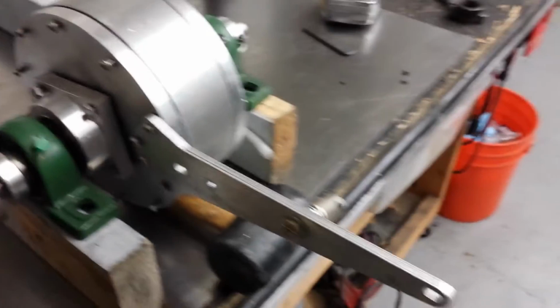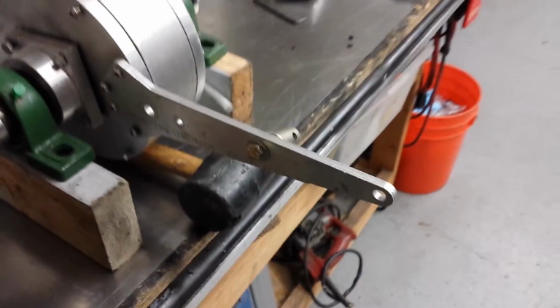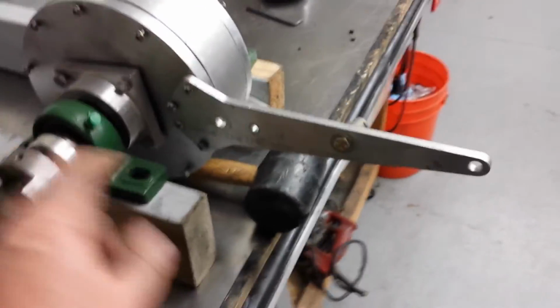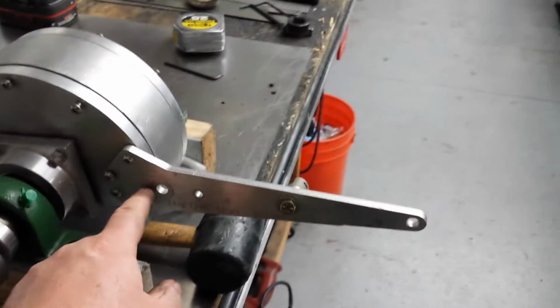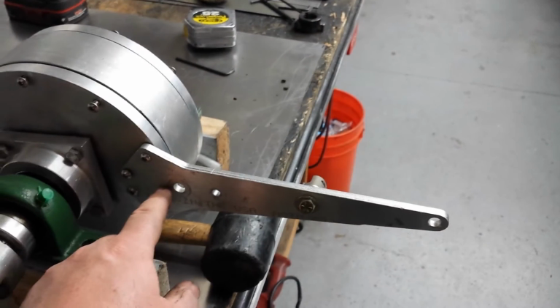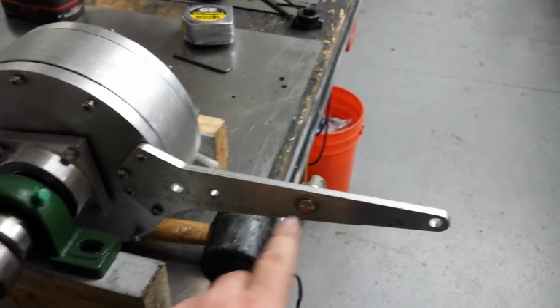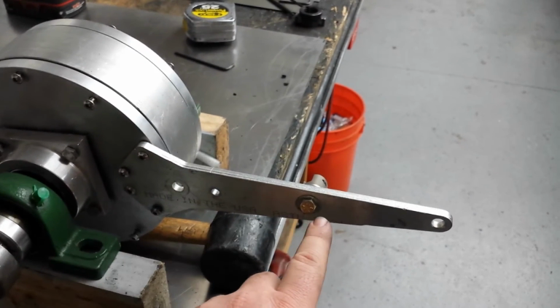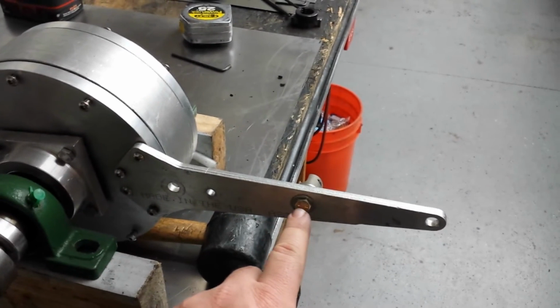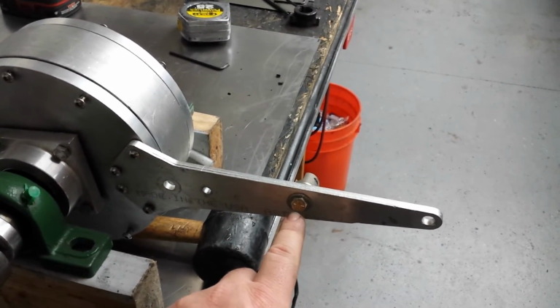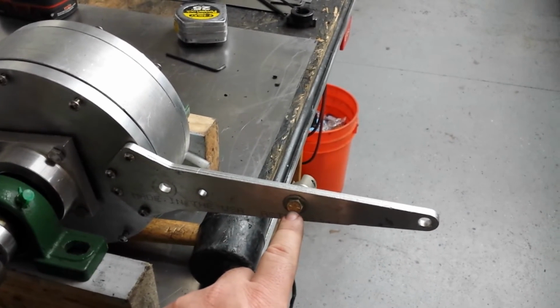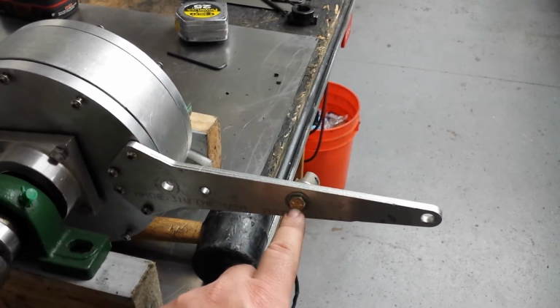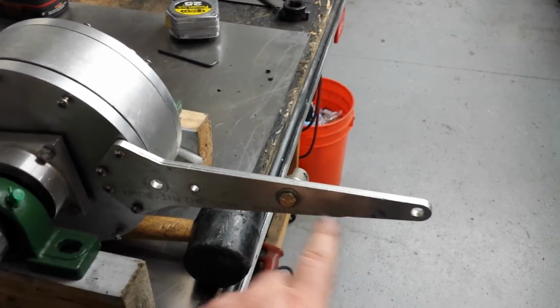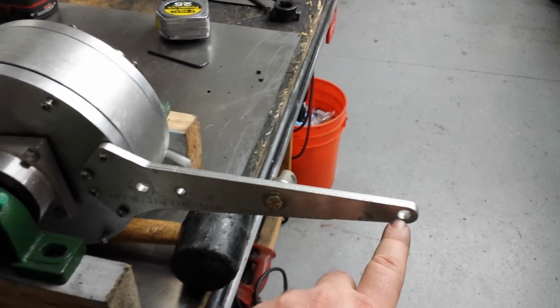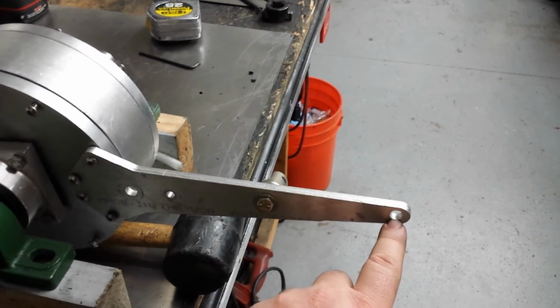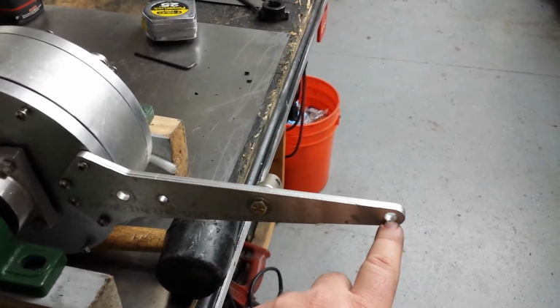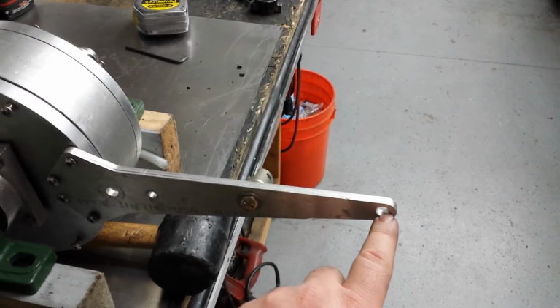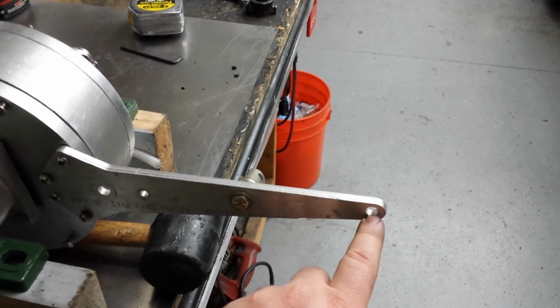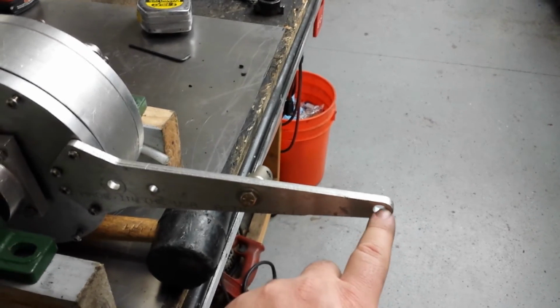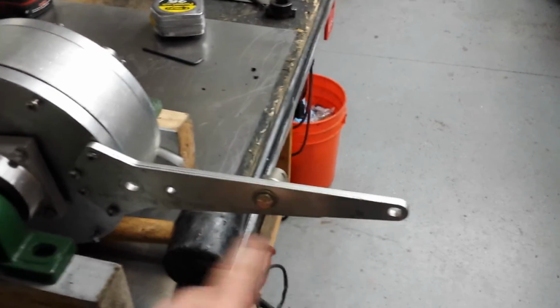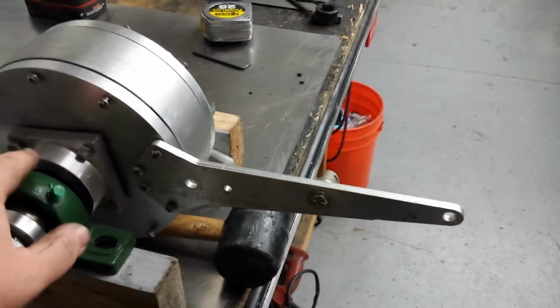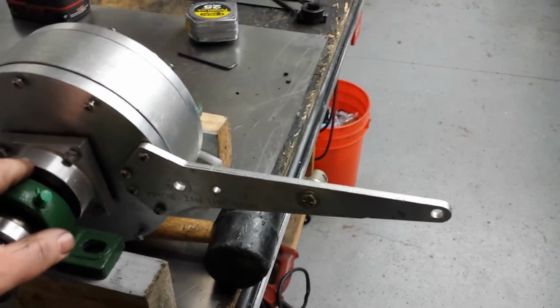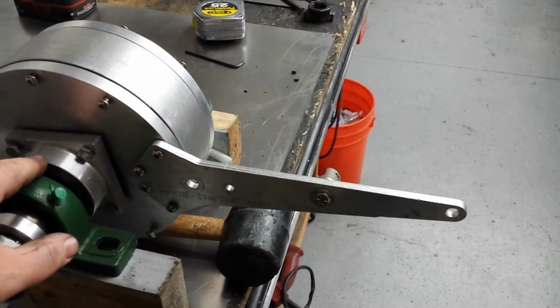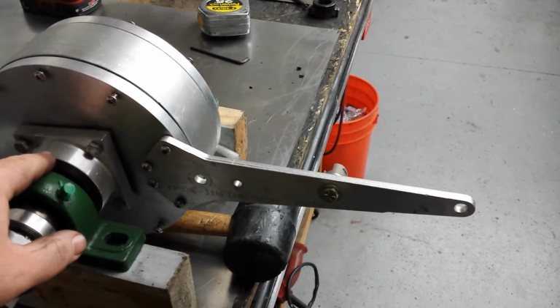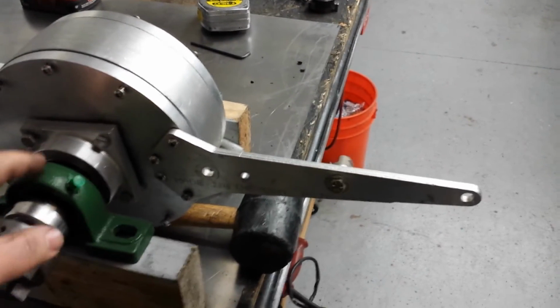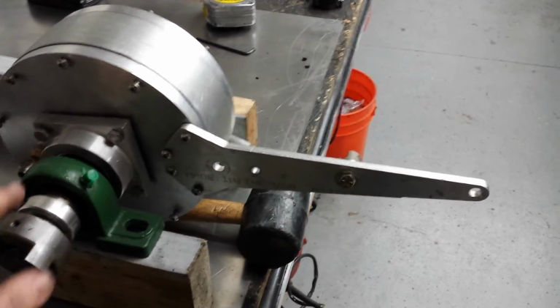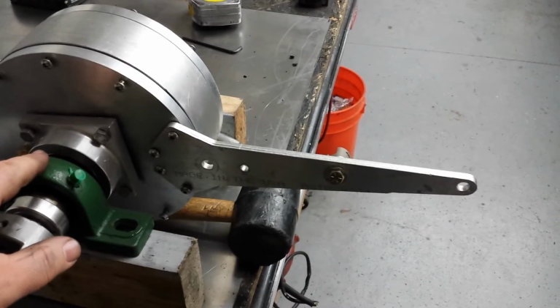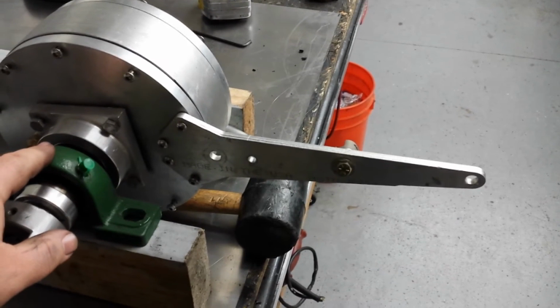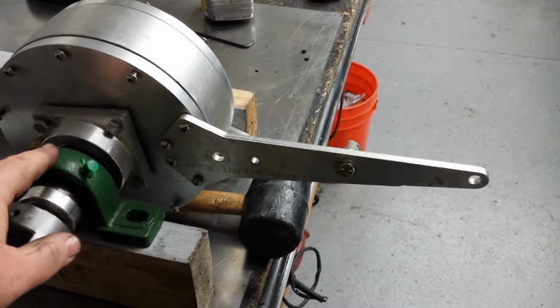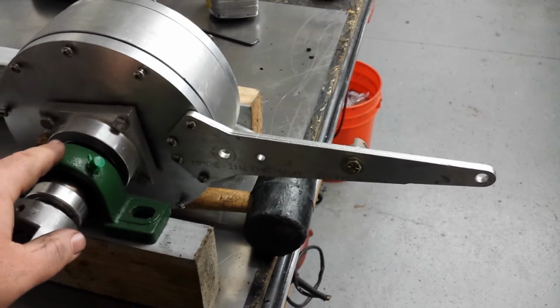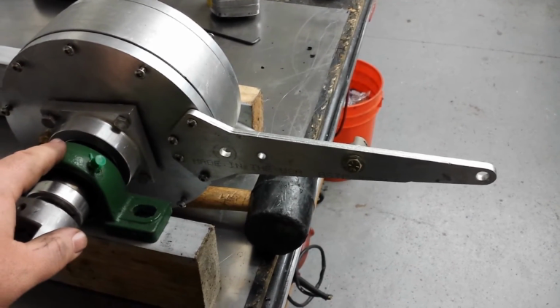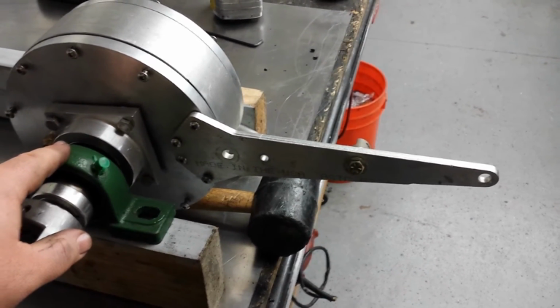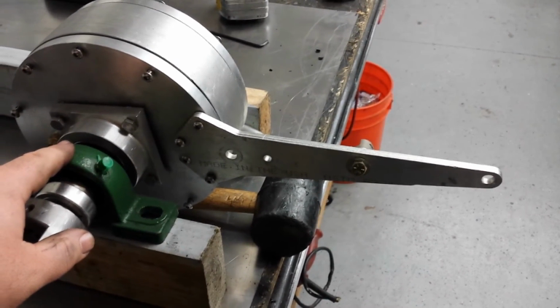And this is the torque arm. The load cell actually bolts onto here, and you see there's another hole down here. This hole is actually 12 inches away from the center line of the shaft — that's how you actually calibrate the system.